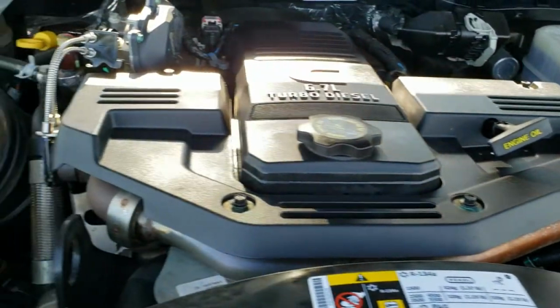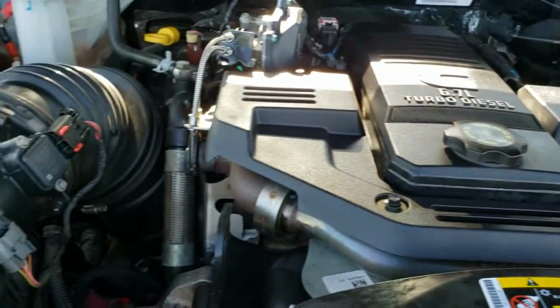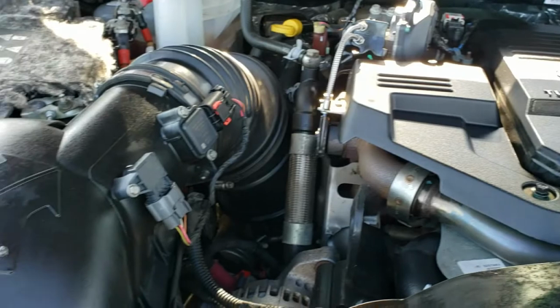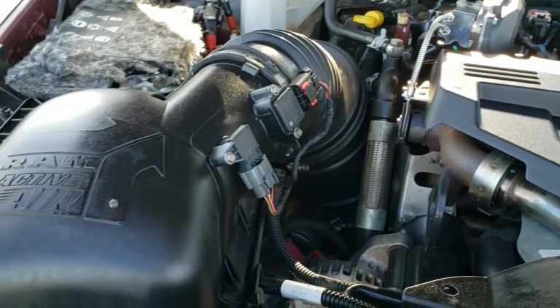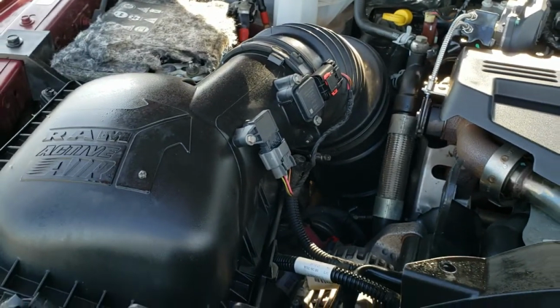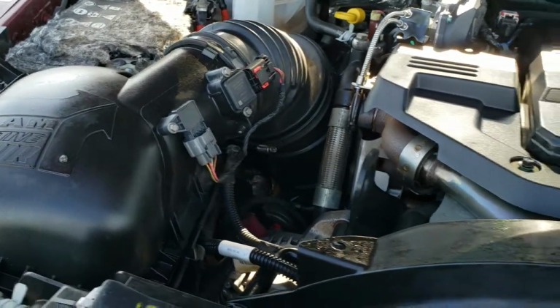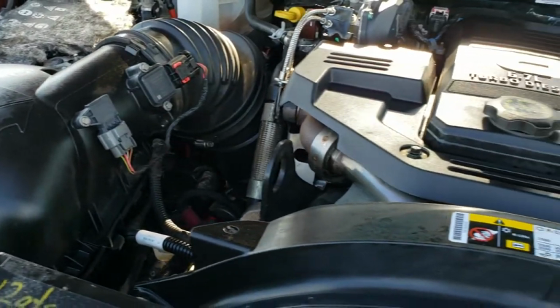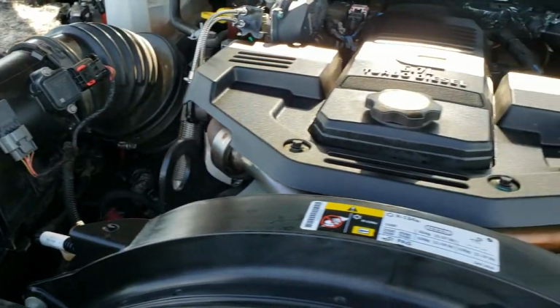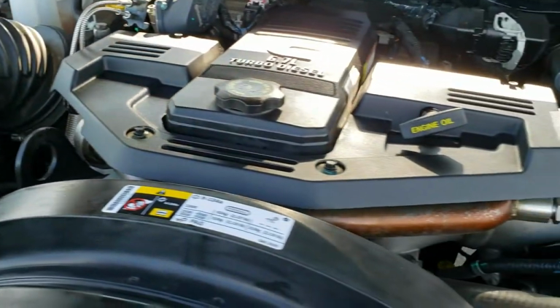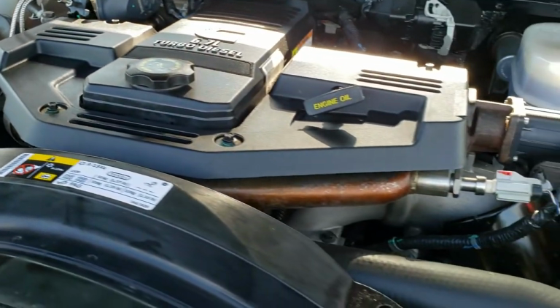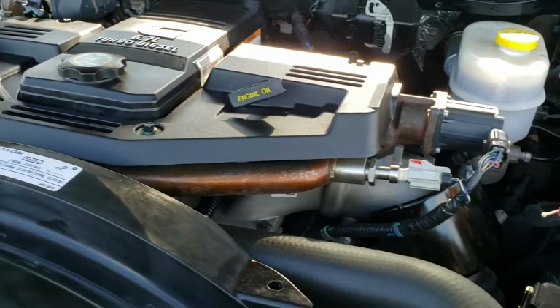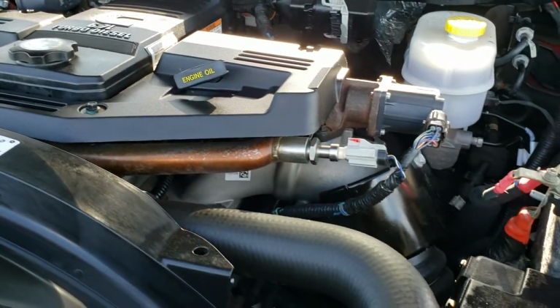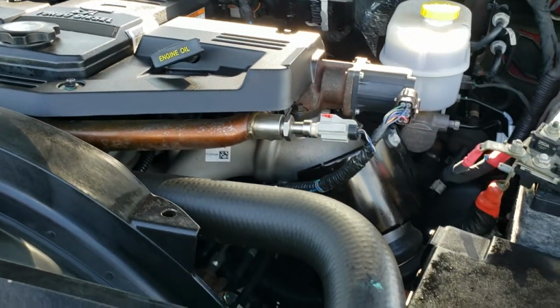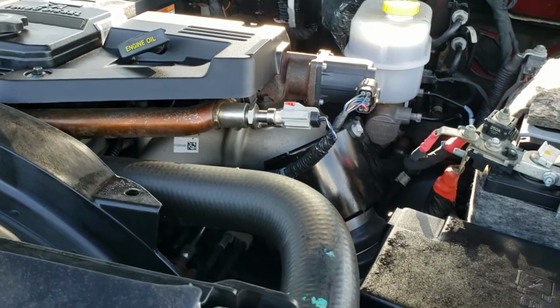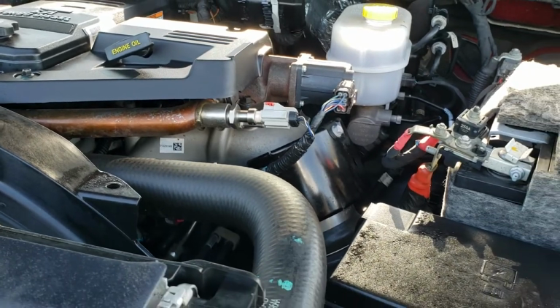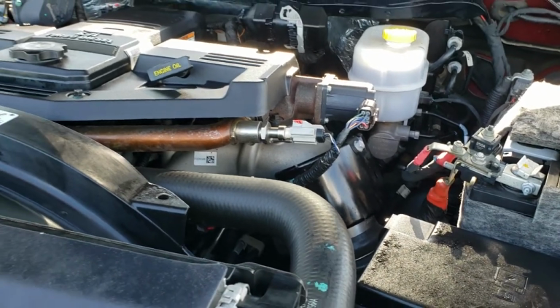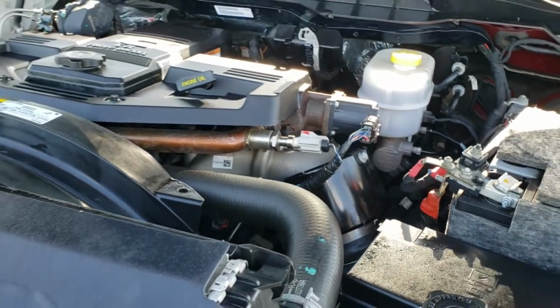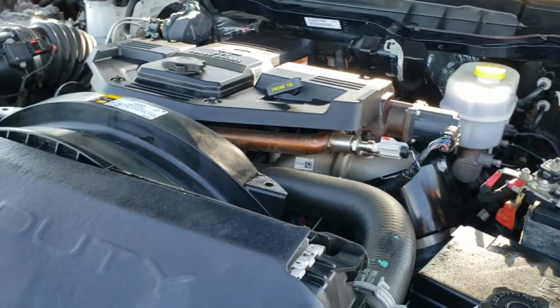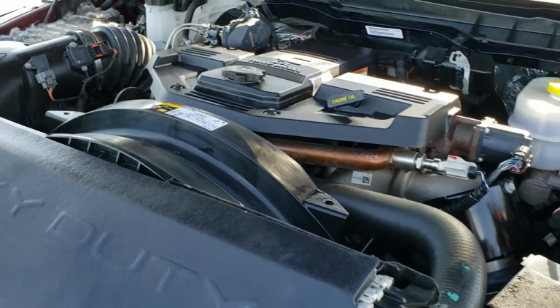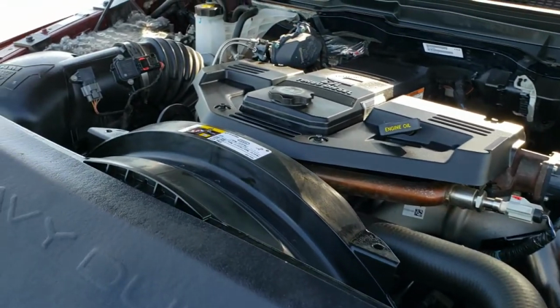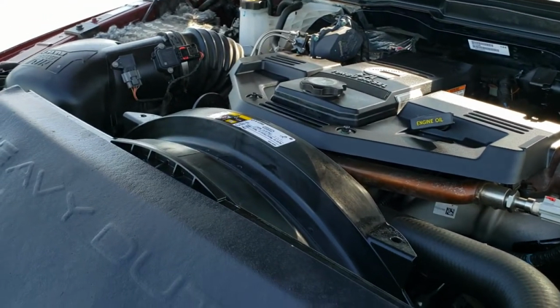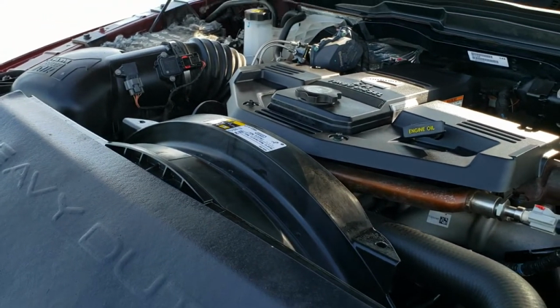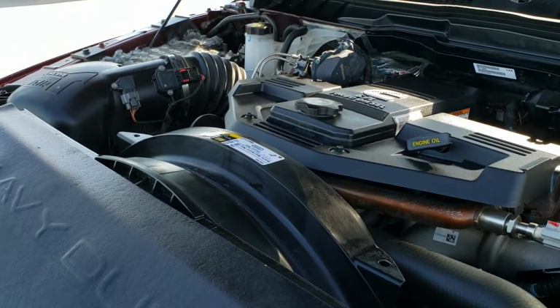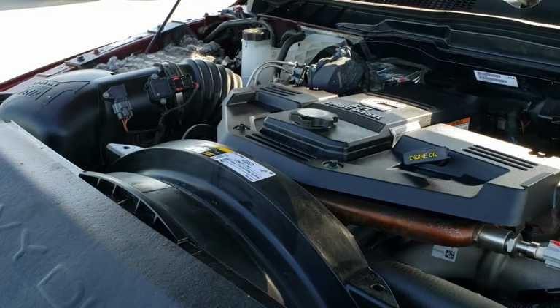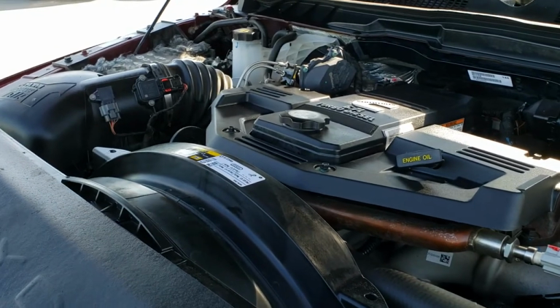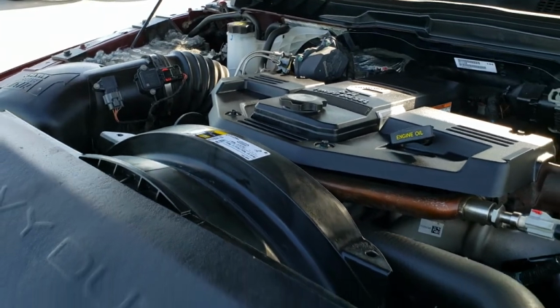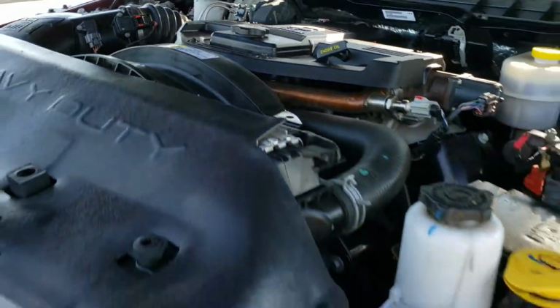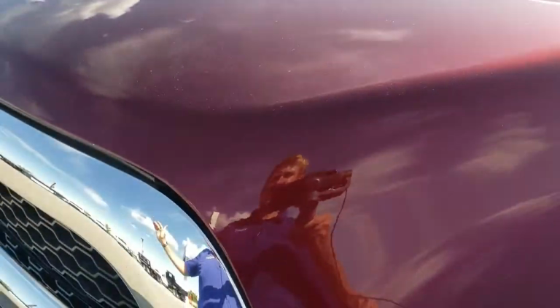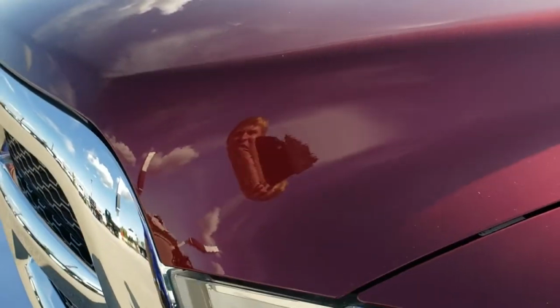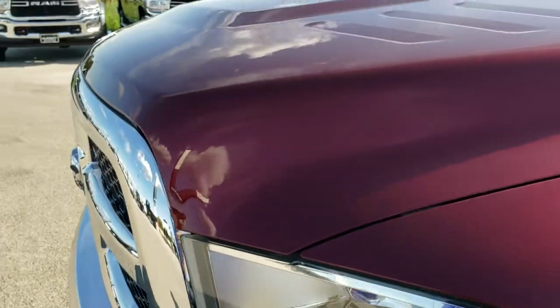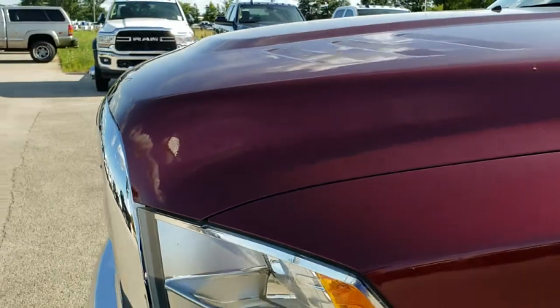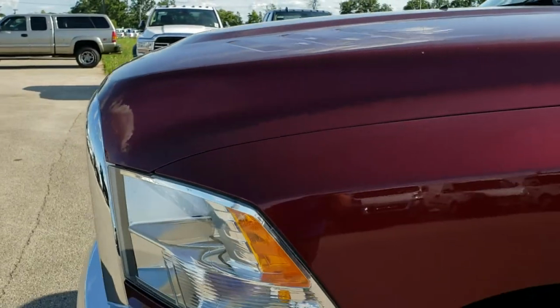Under the hood we have the 6.7 liter Cummins diesel. The engine bay is very clean and it runs very smooth. This truck has been fully safetied and inspected by our service shop. It has a fresh oil and filter change, all fluids have been checked and topped off, and this truck is 100% ready to go.